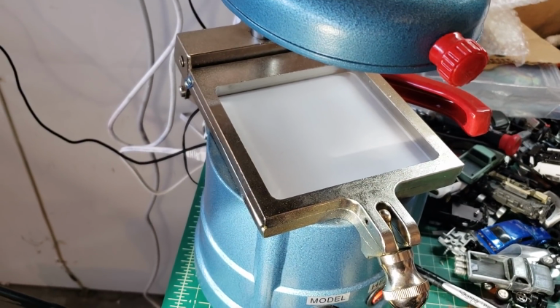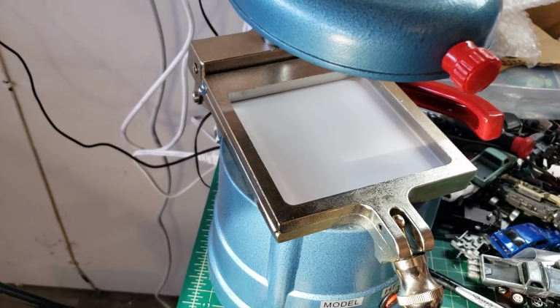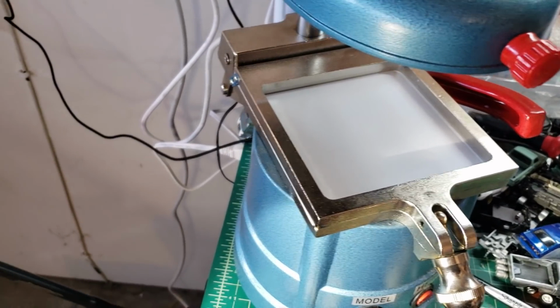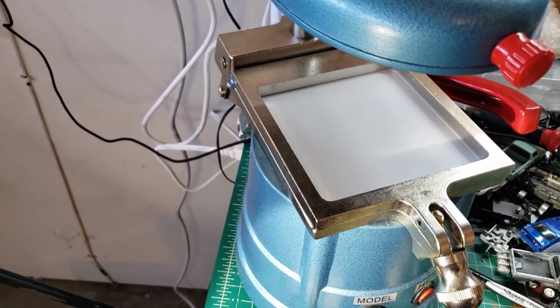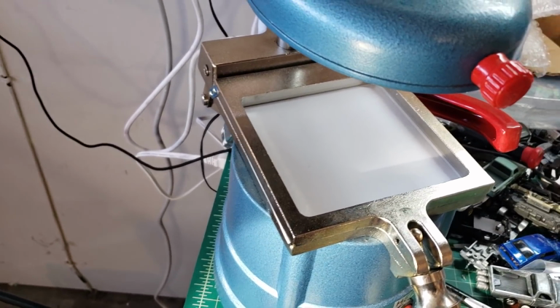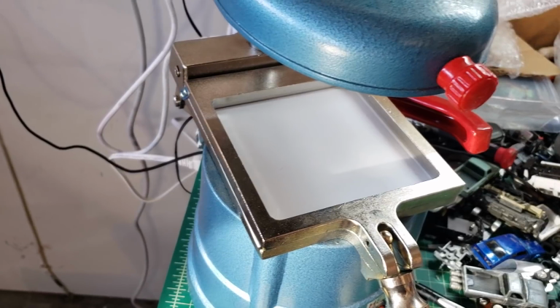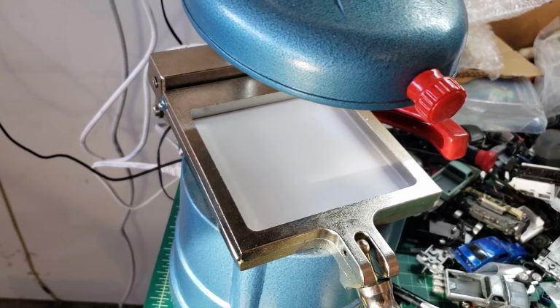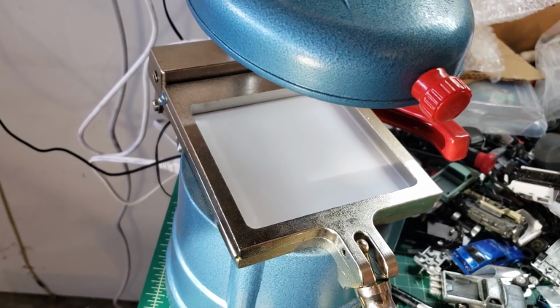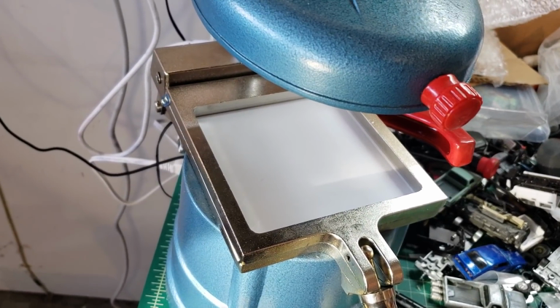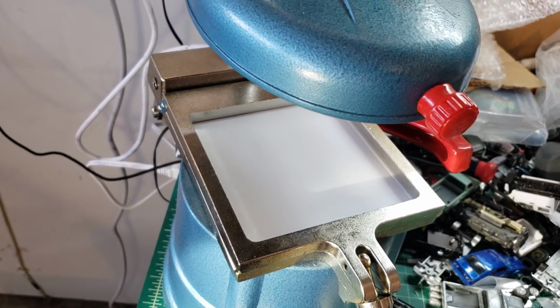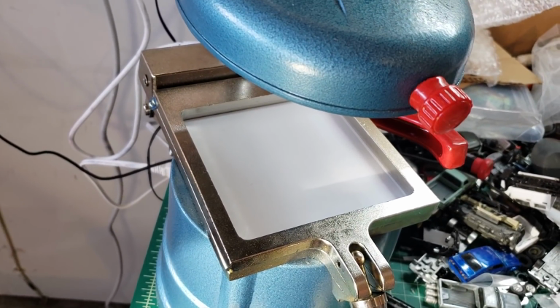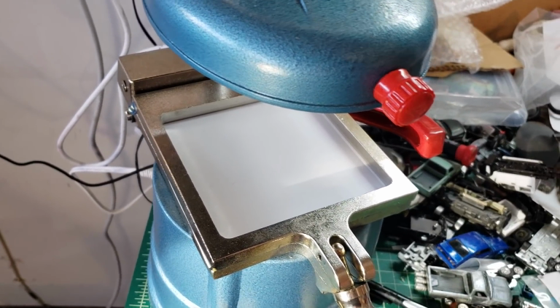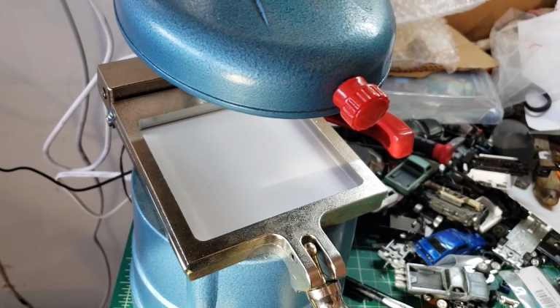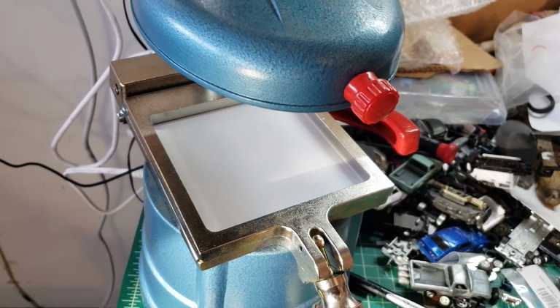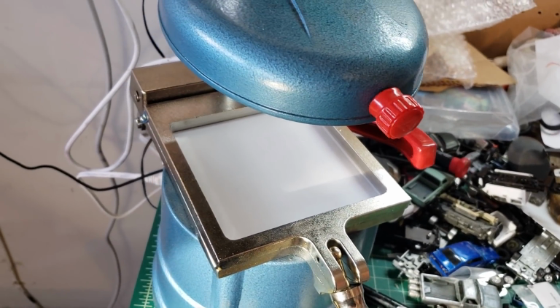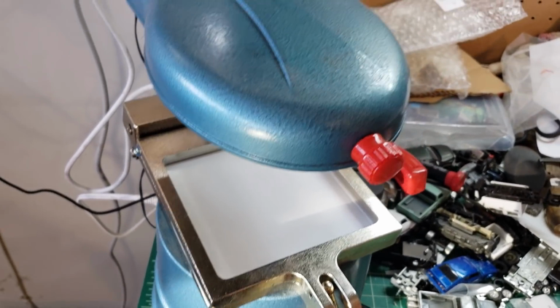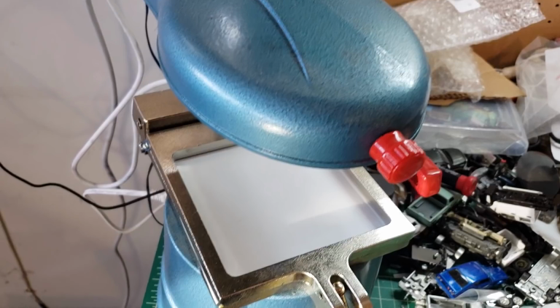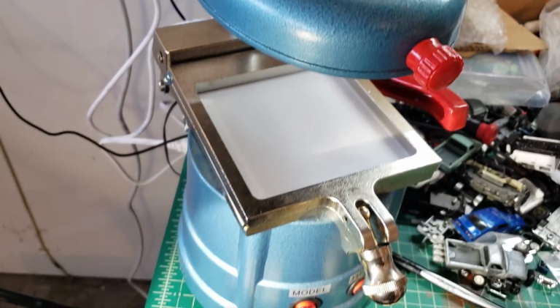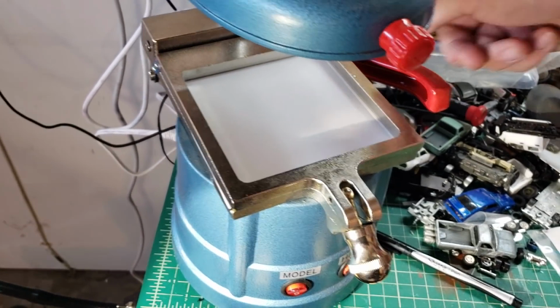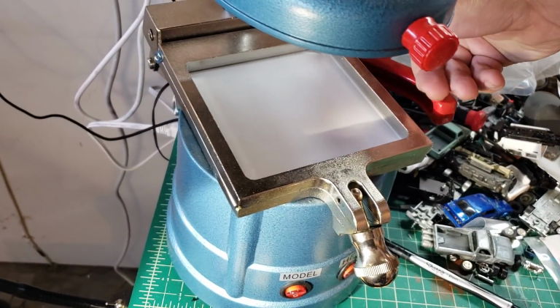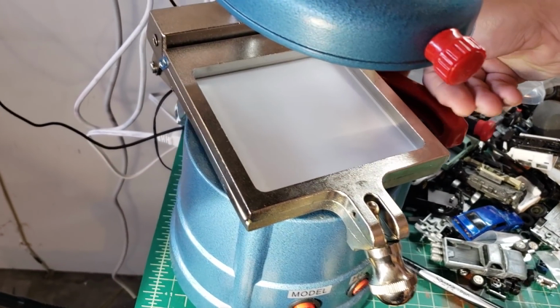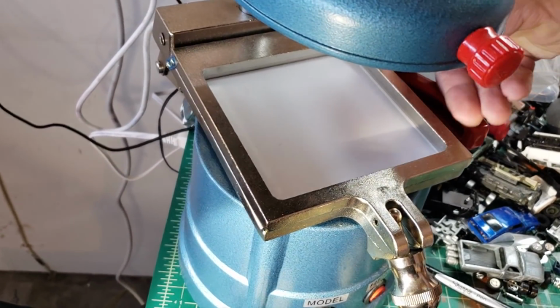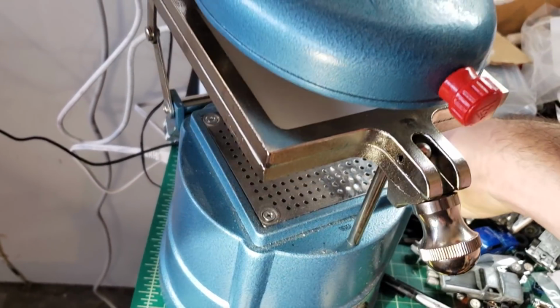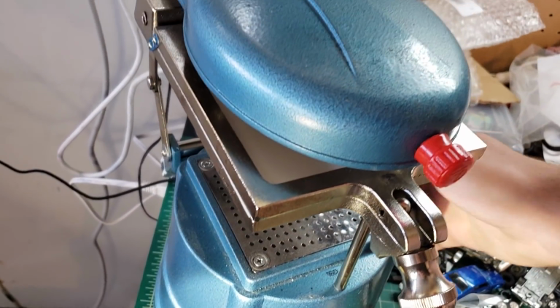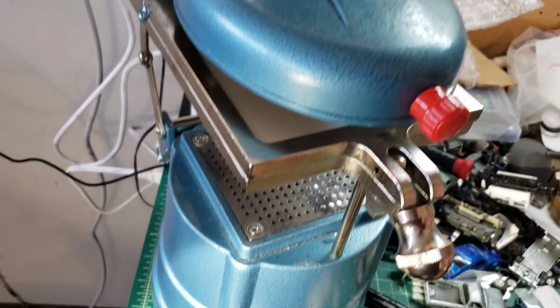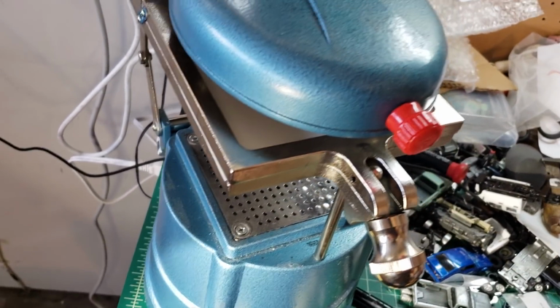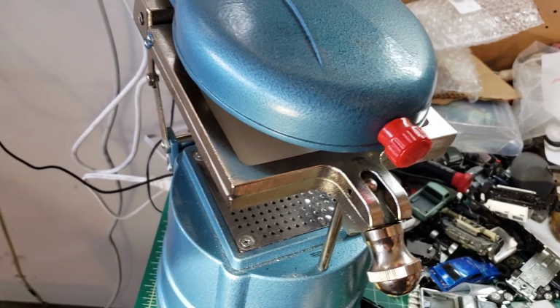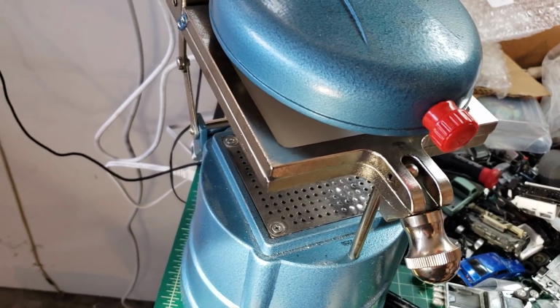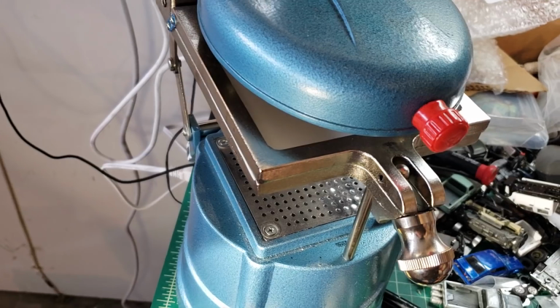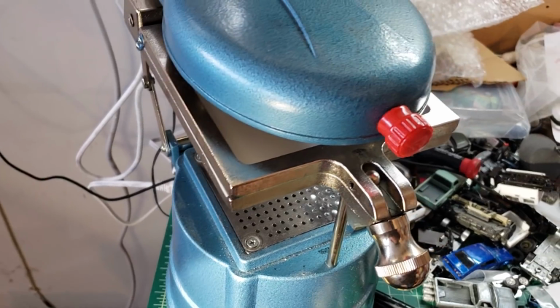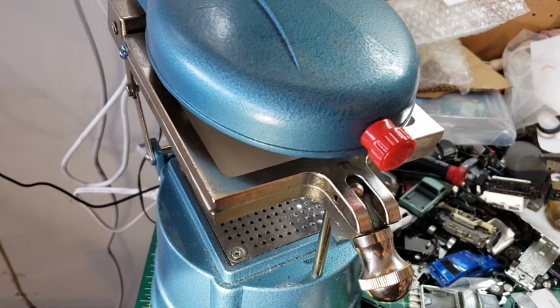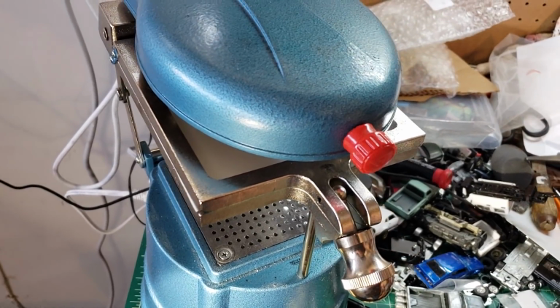Some of you that are older than me probably remember that Mattel had a vacuum forming machine in the 60s and 70s, so some of you may have grown up with that toy. This is just the closest equivalent we have for a cheap price these days.